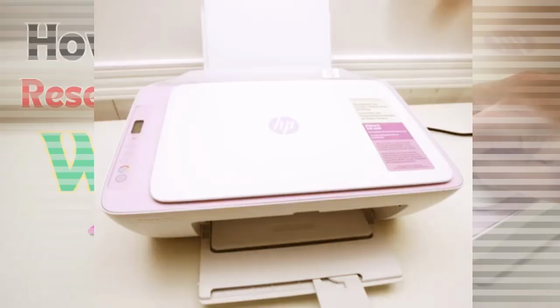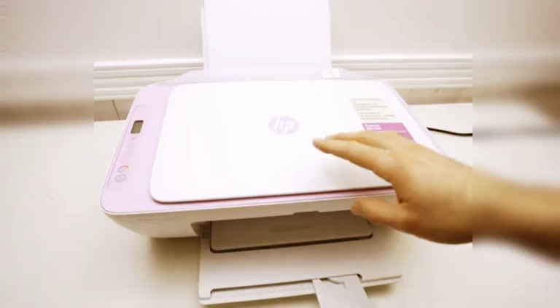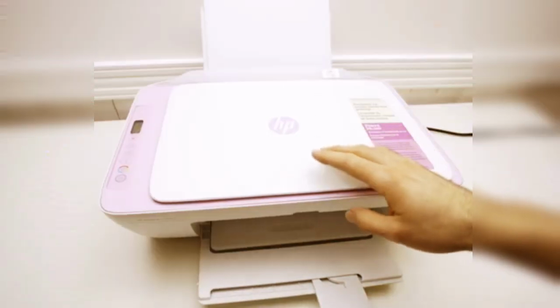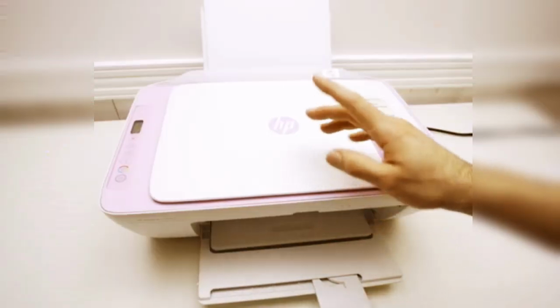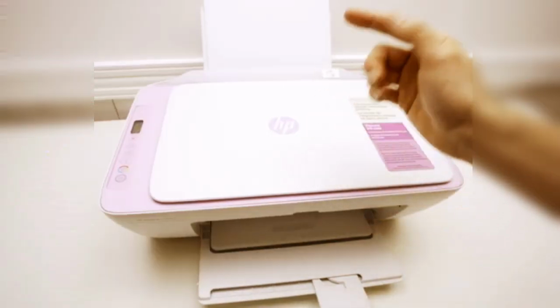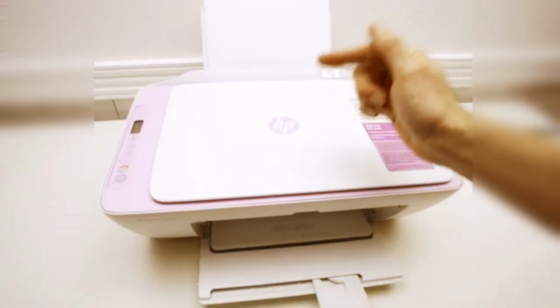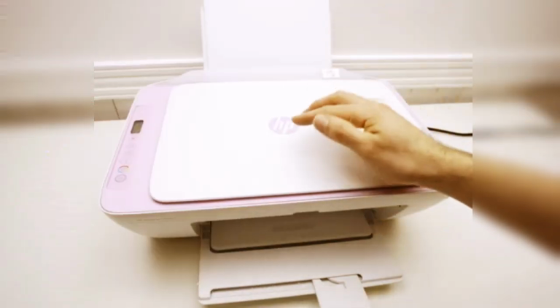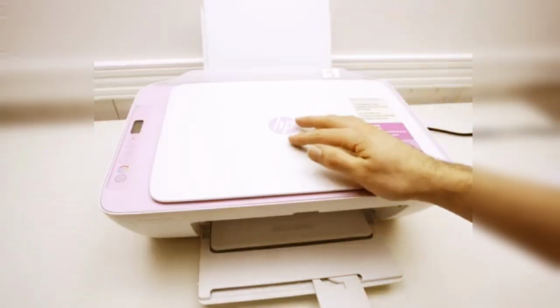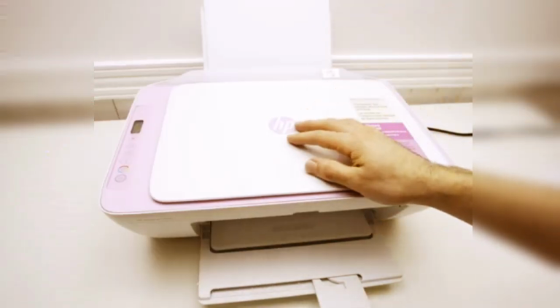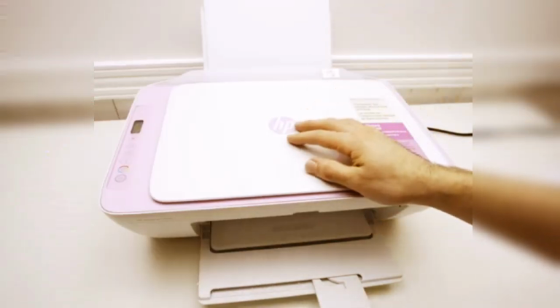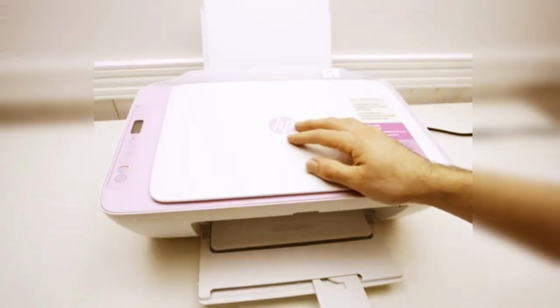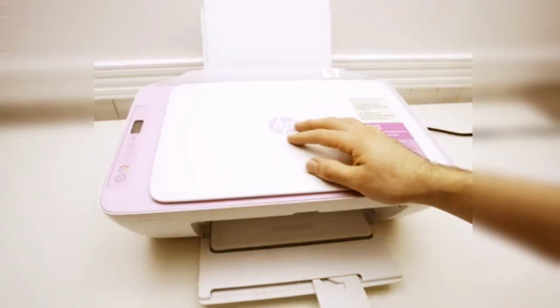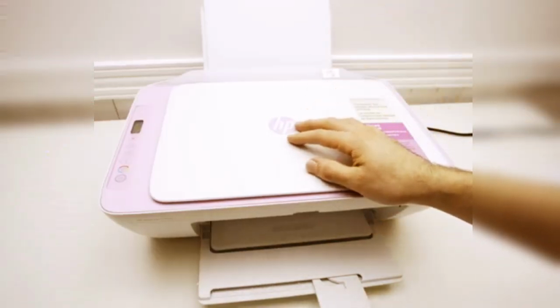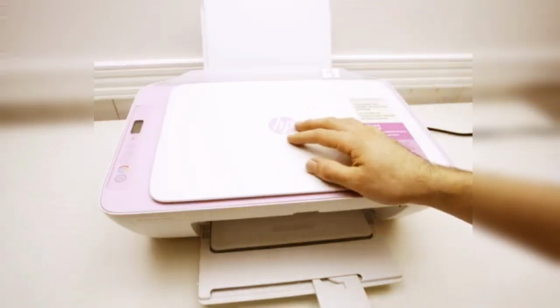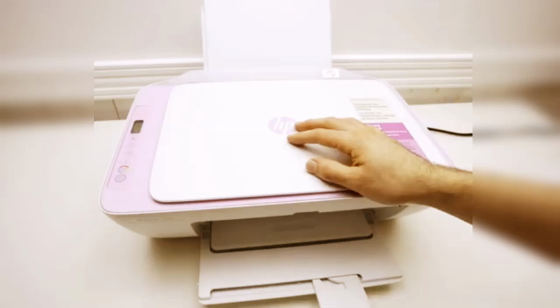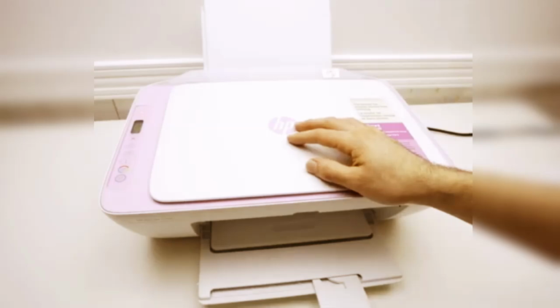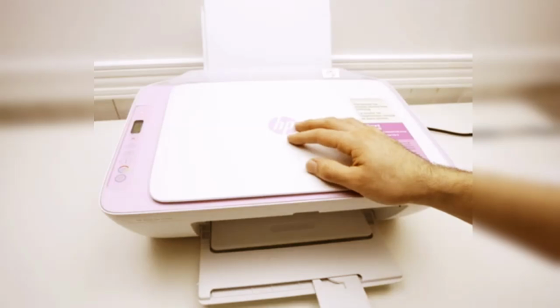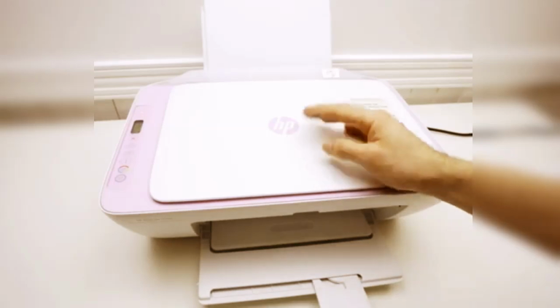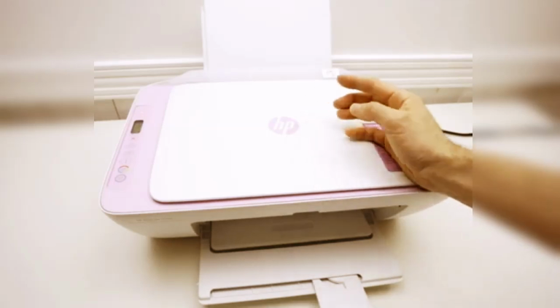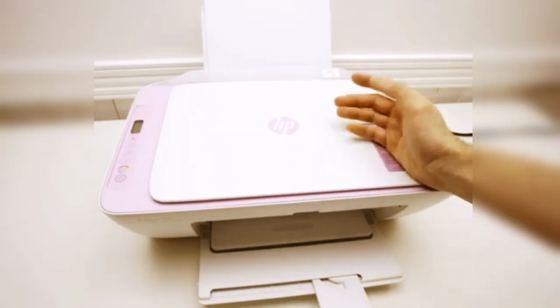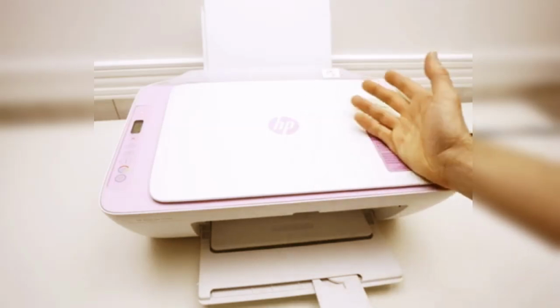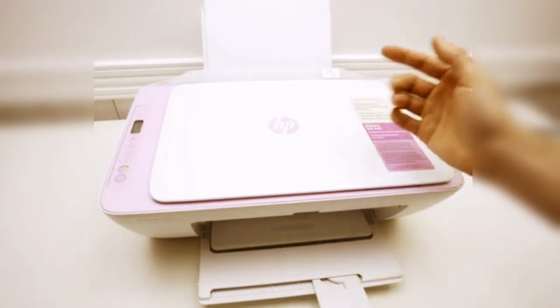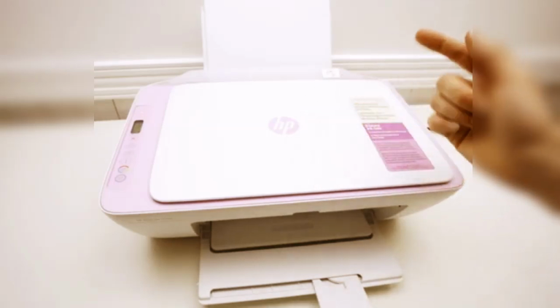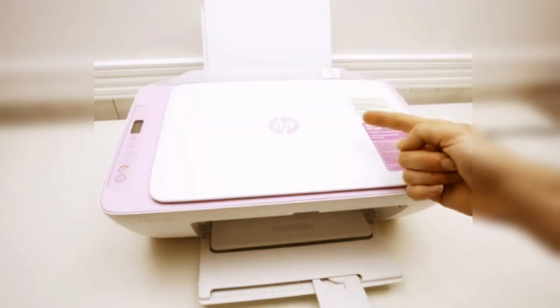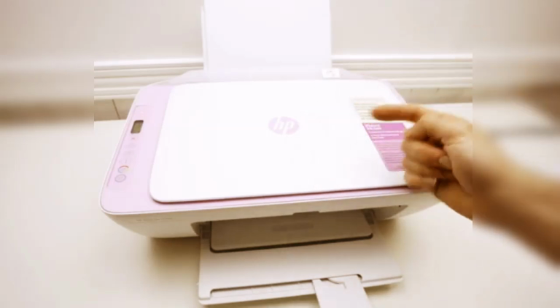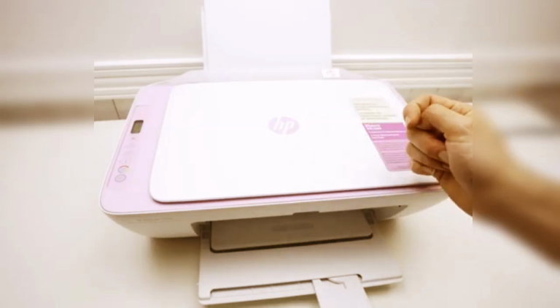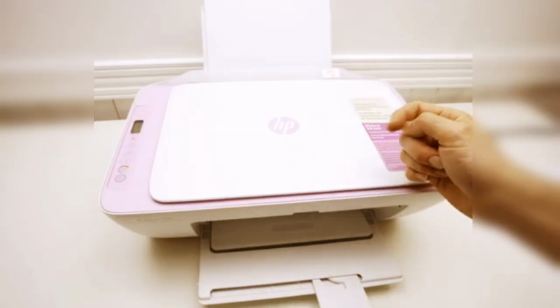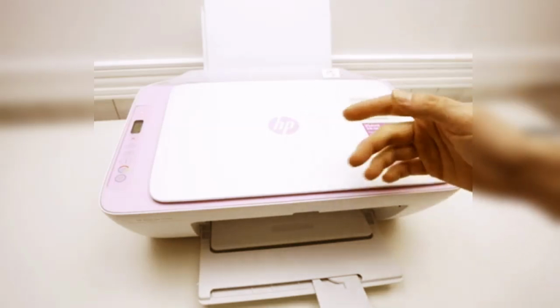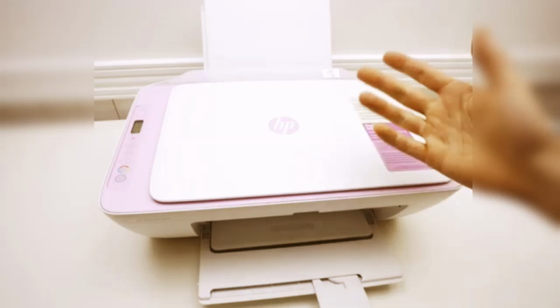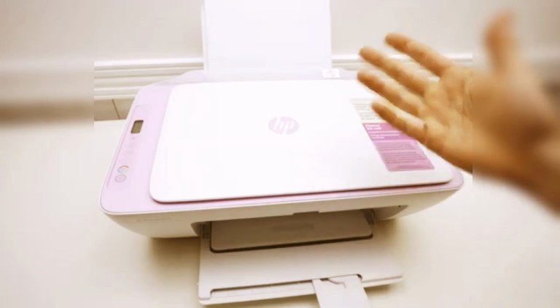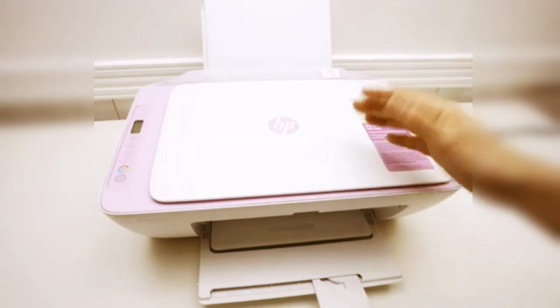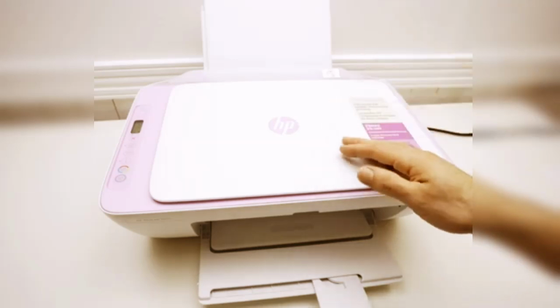Hello guys, today in this video we are resetting HP DeskJet 2842 ePrinter Wi-Fi setting. With this method, you can also reset HP DeskJet 2855 Wi-Fi setting.